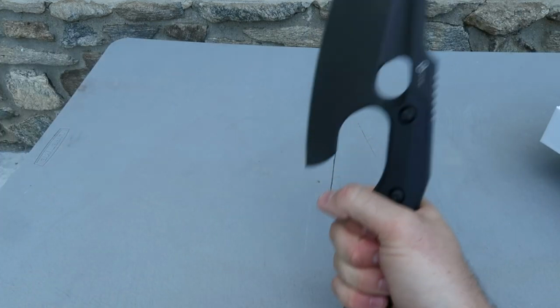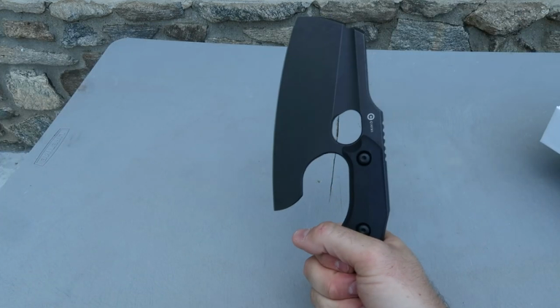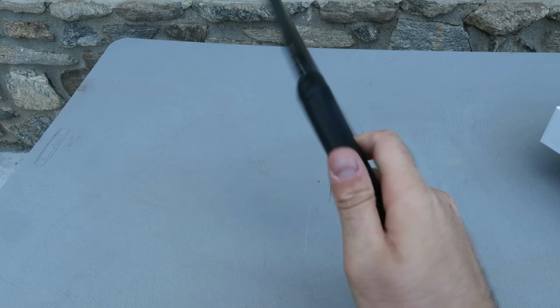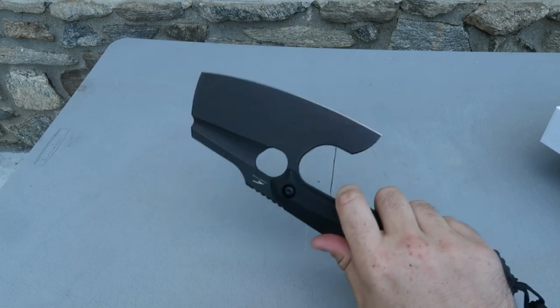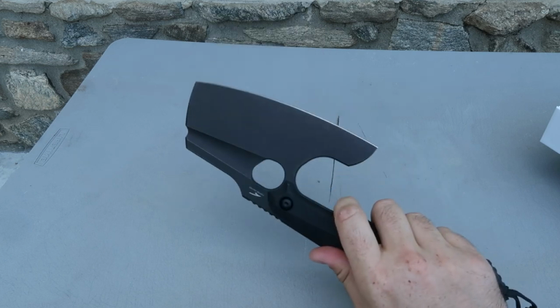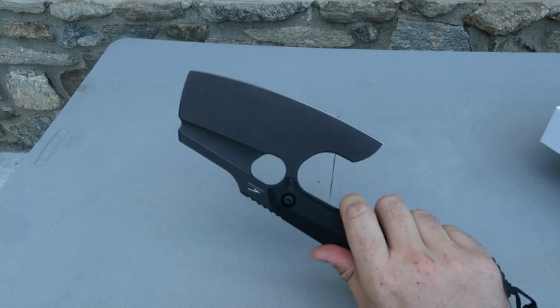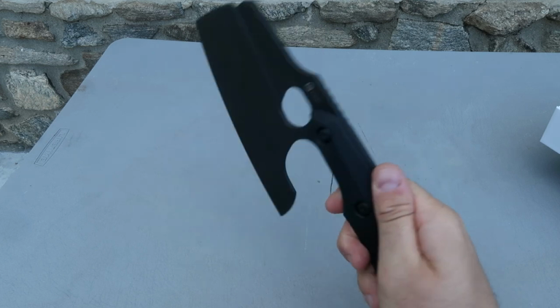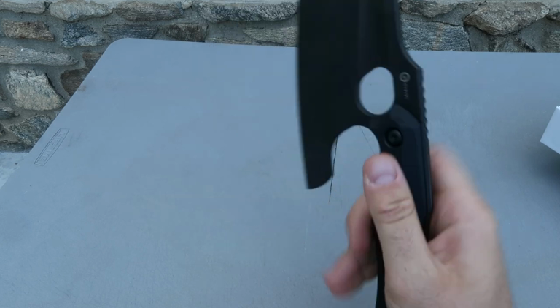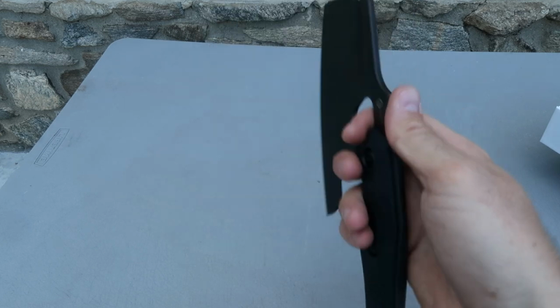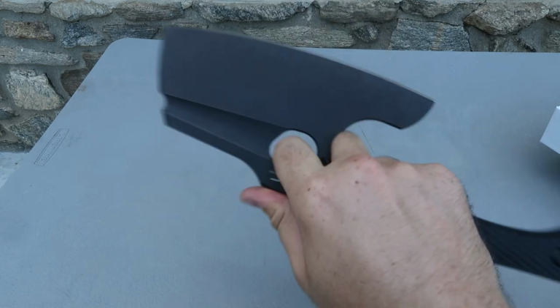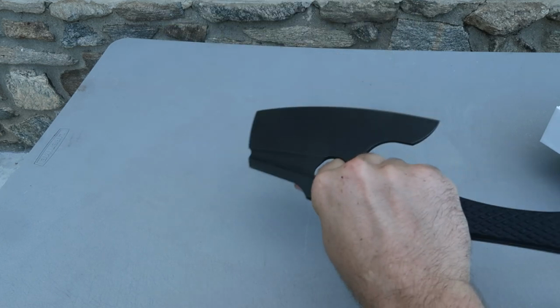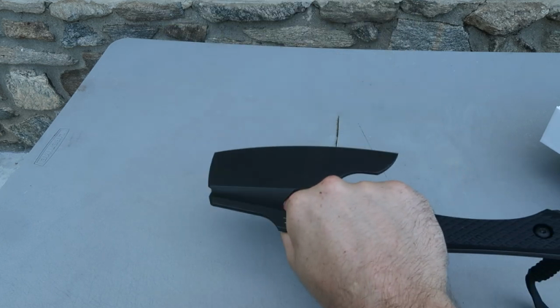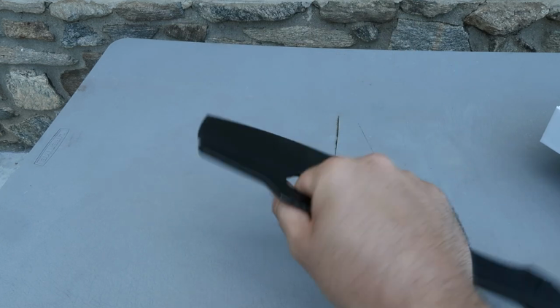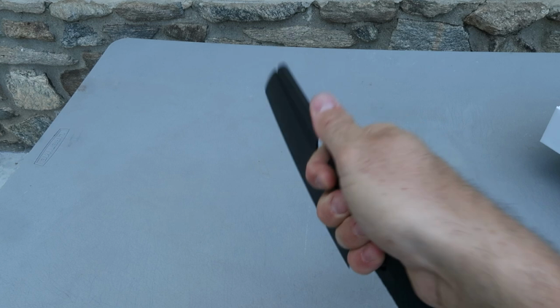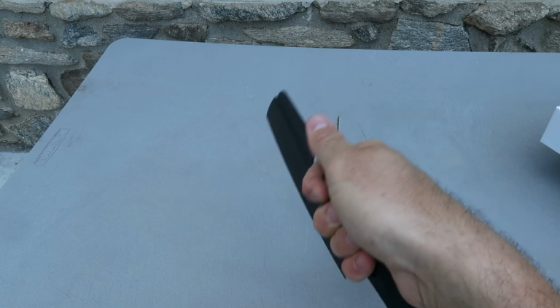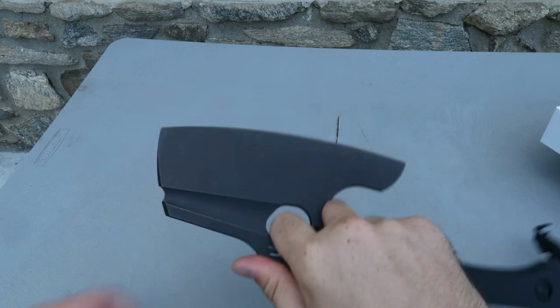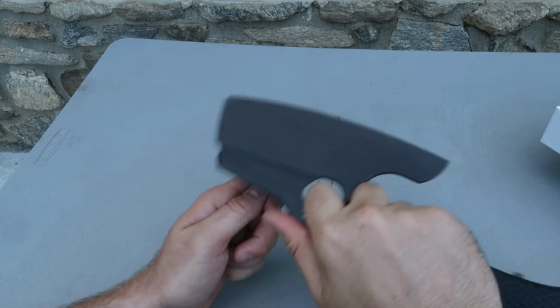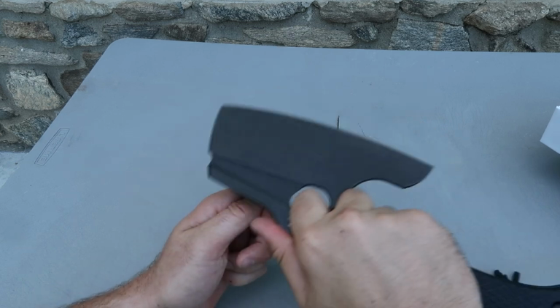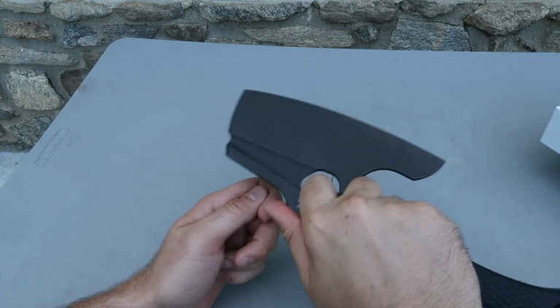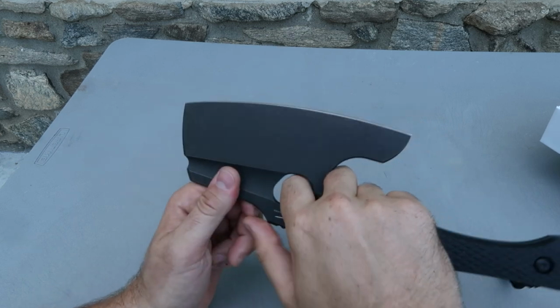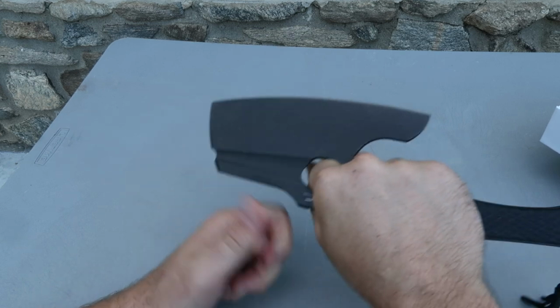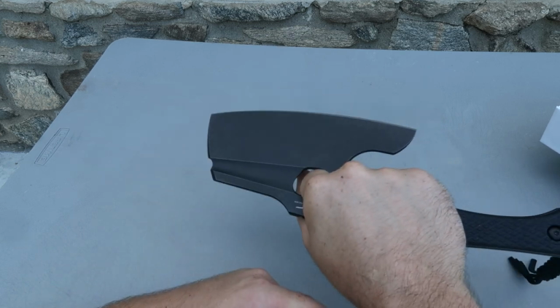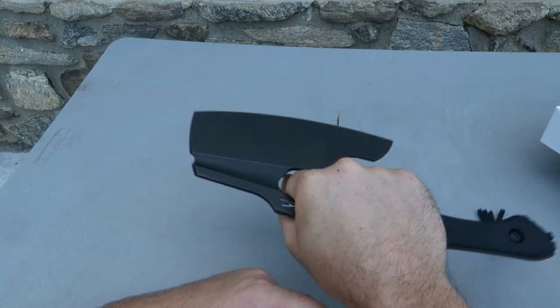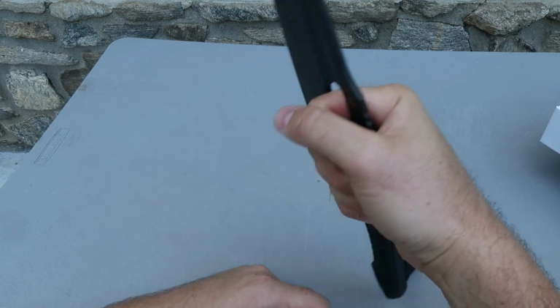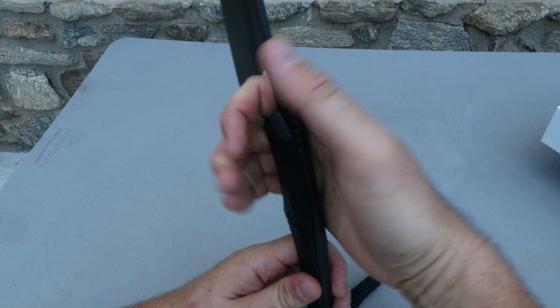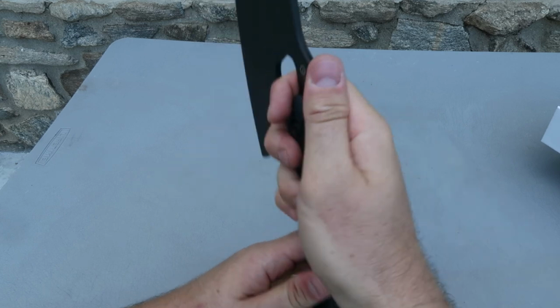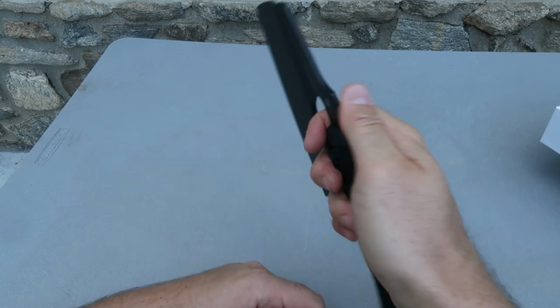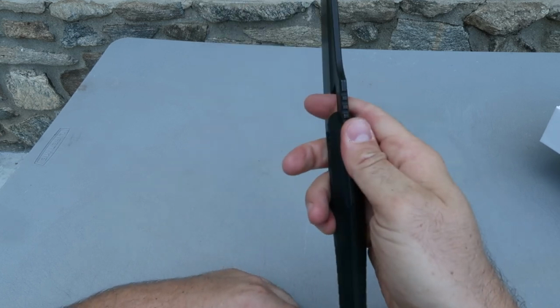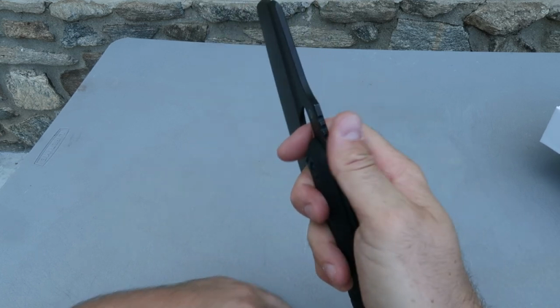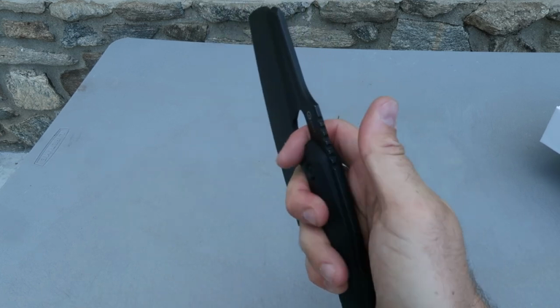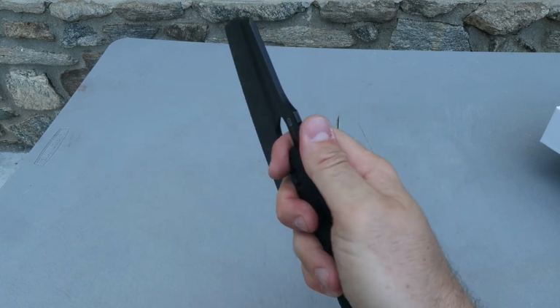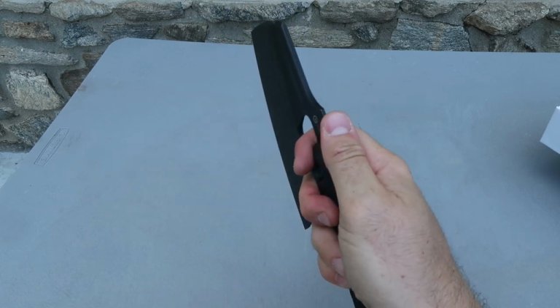First of all, it's a hatchet — perfect for camping and such — and then it becomes a little knife for chopping, for carving things. In a sense, it's a knife-ox, so cool. There's a thumb holder.